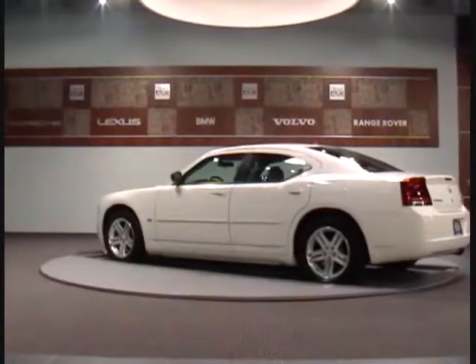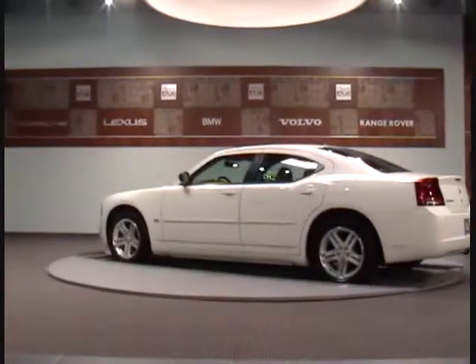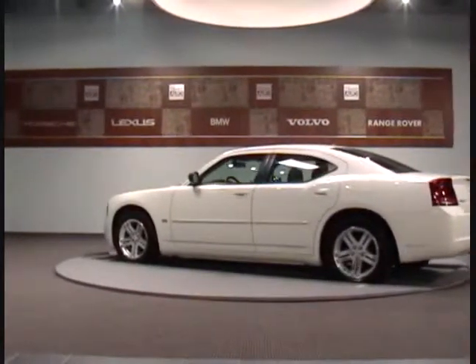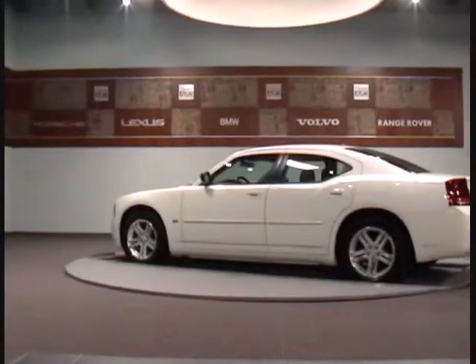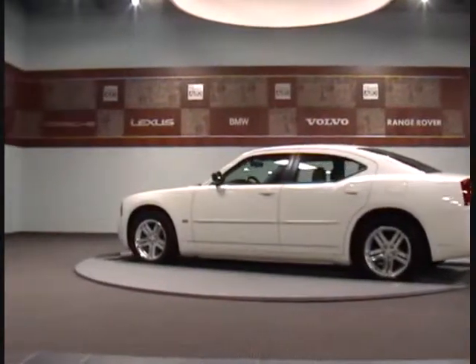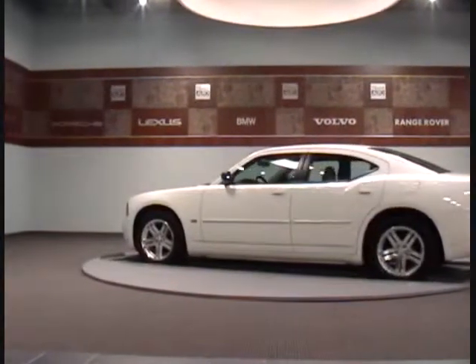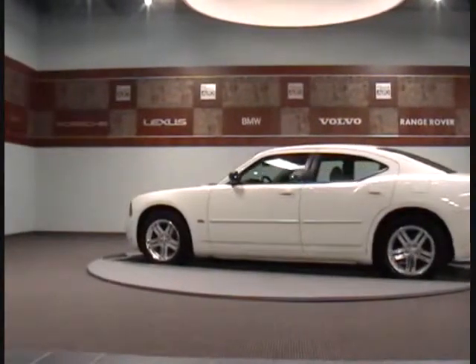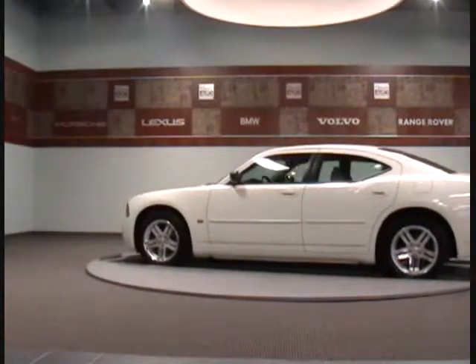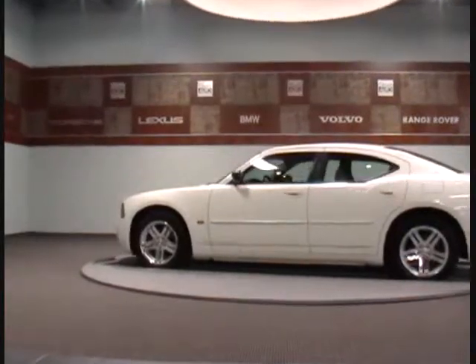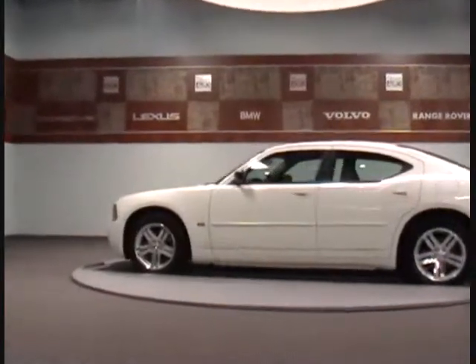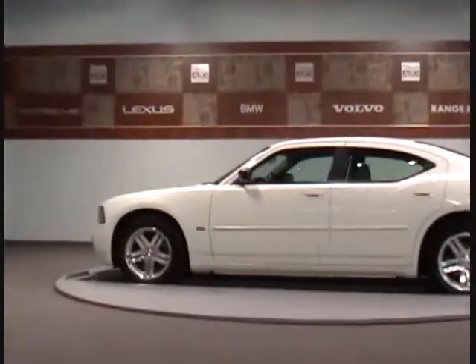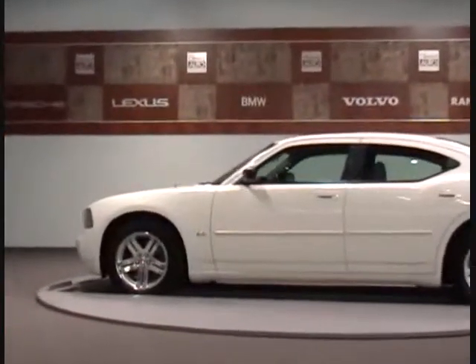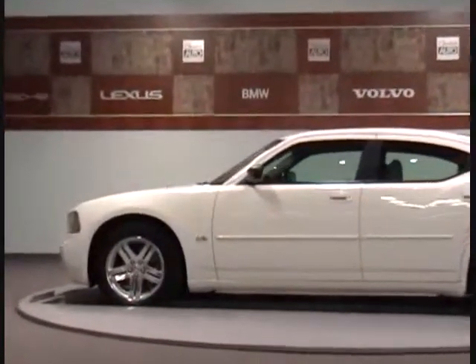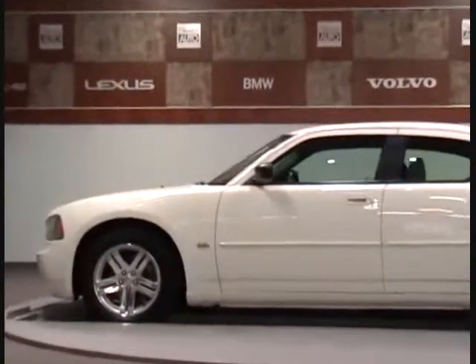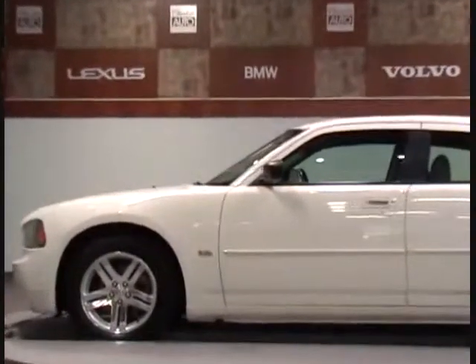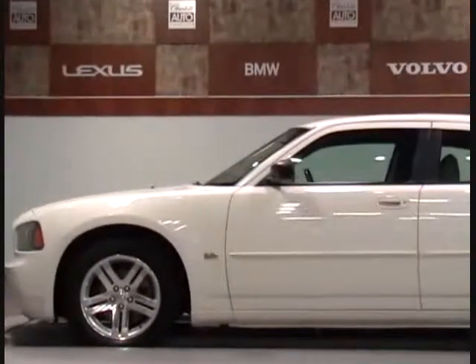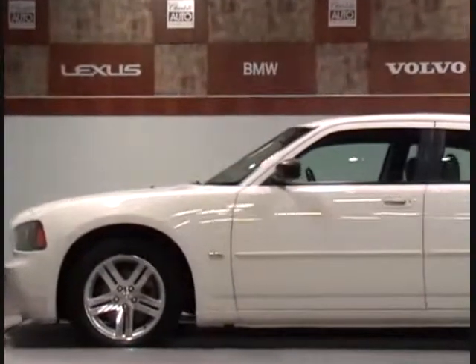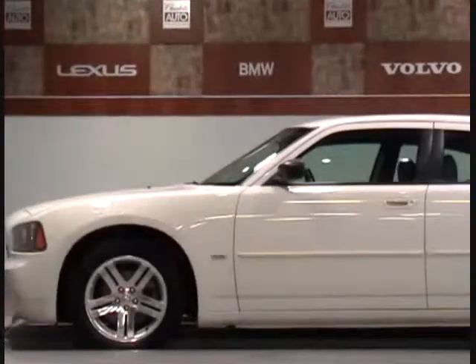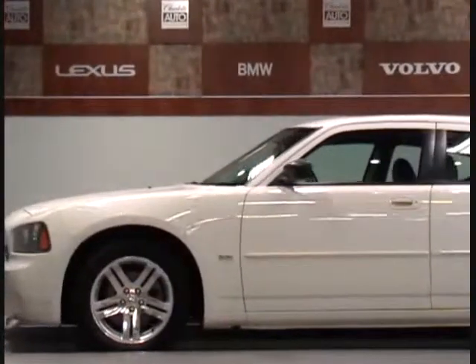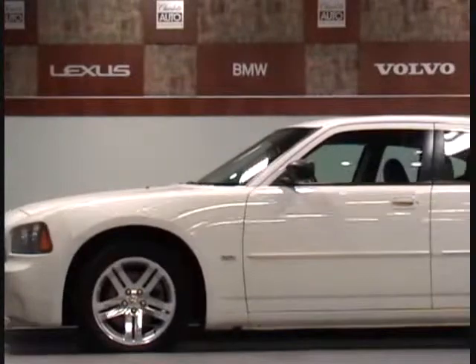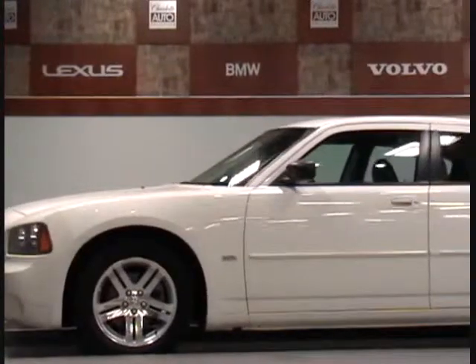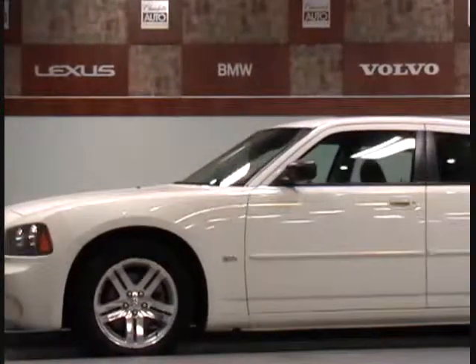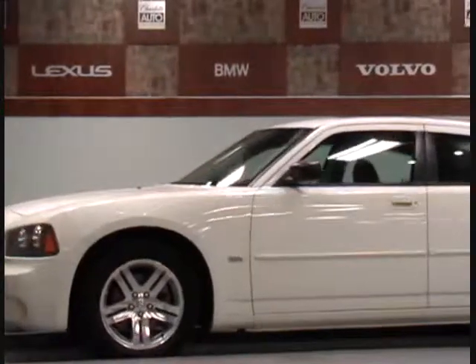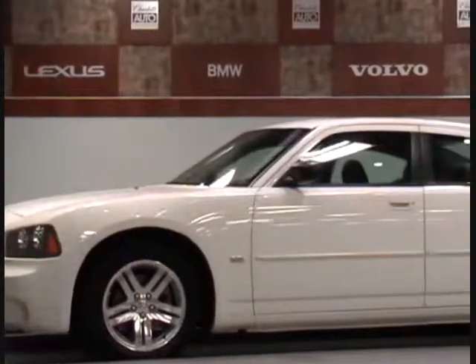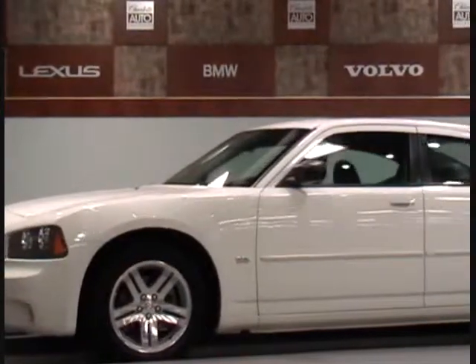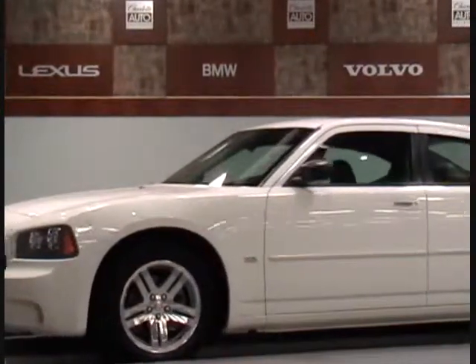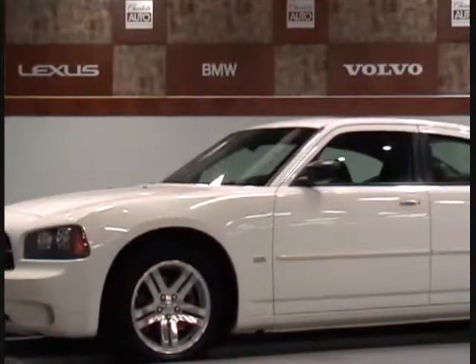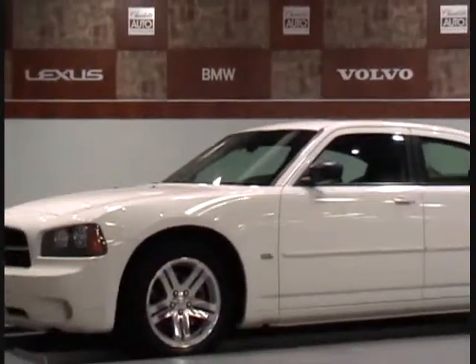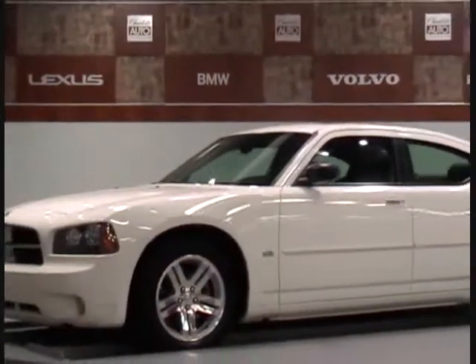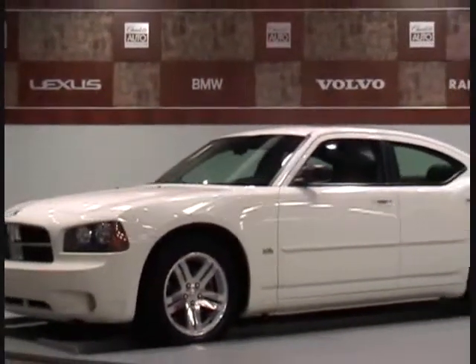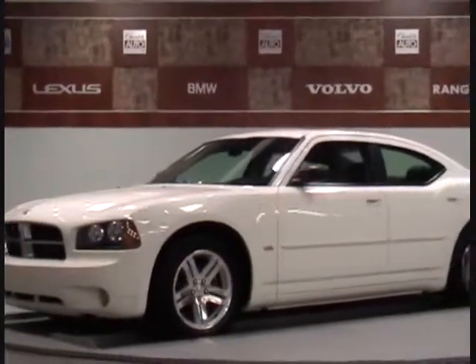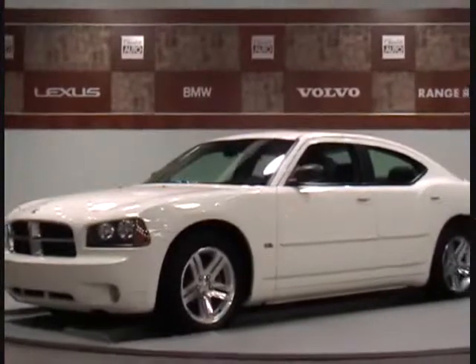We also provide excellent financing options and competitive rates for you, with over 120 vehicles to choose from. Come take advantage of our new state-of-the-art service department and performance center for all of your vehicle needs.